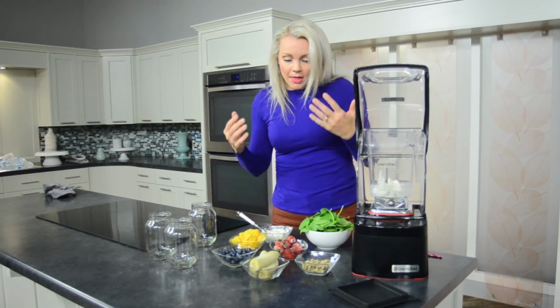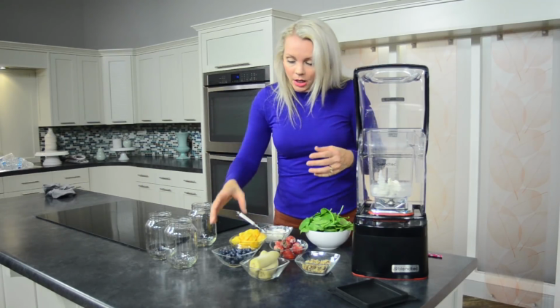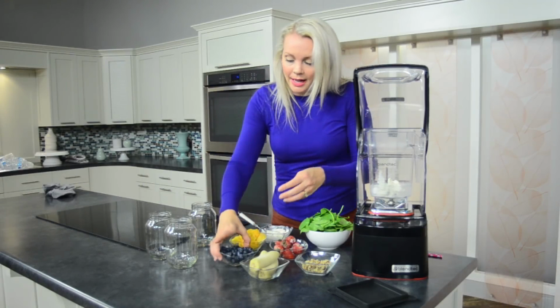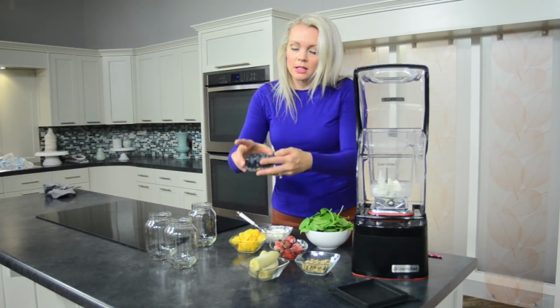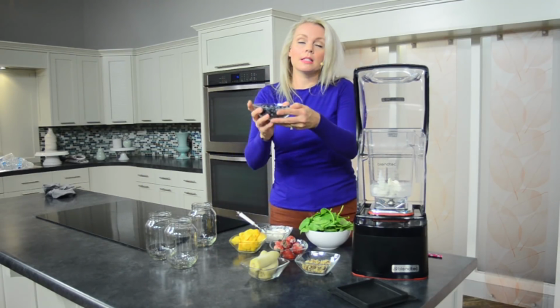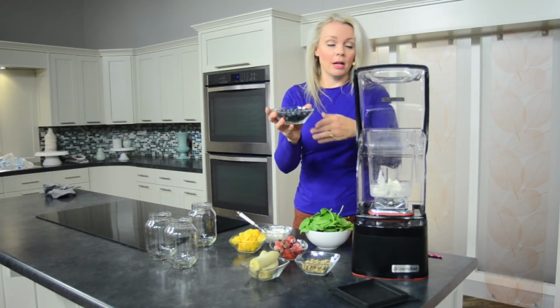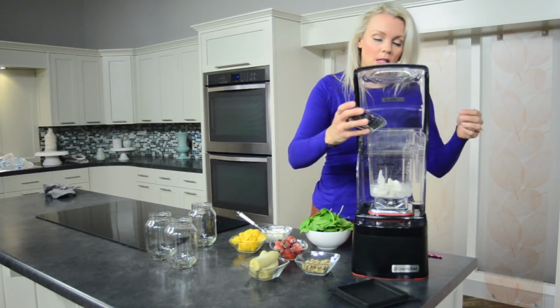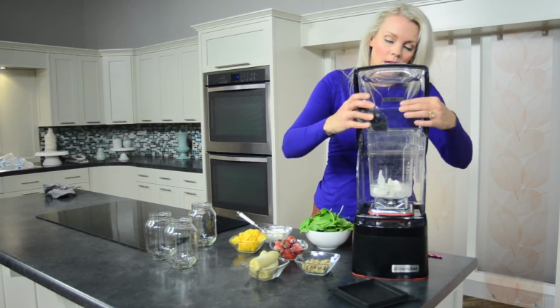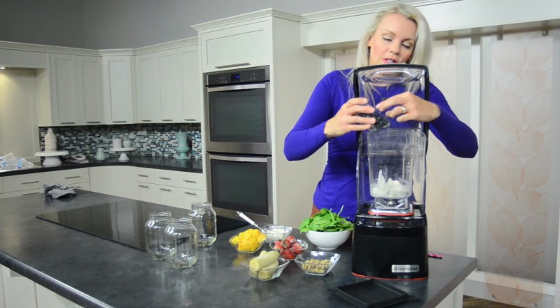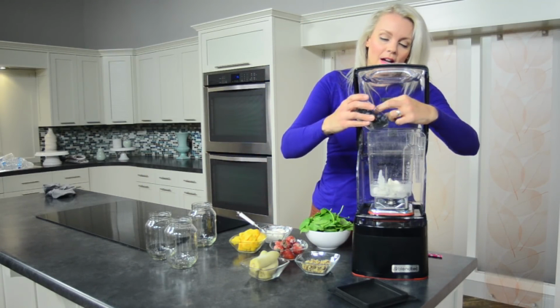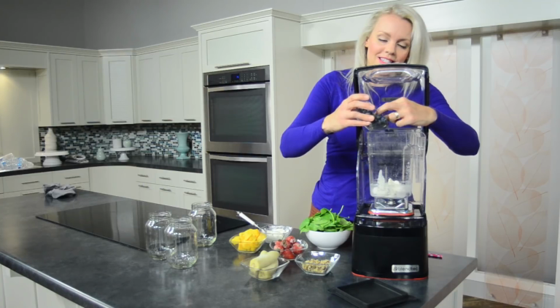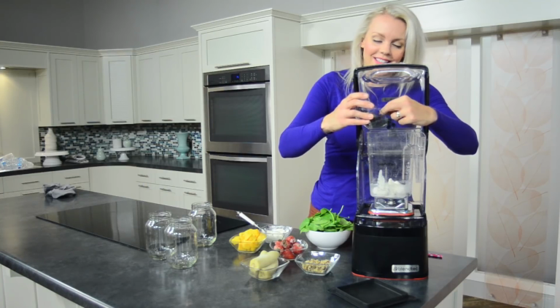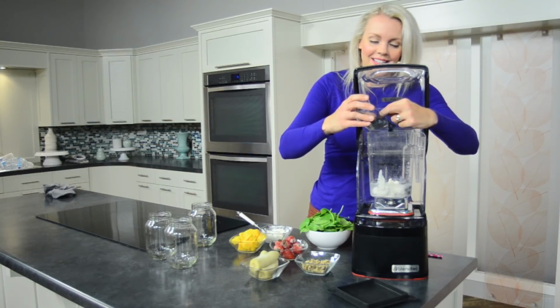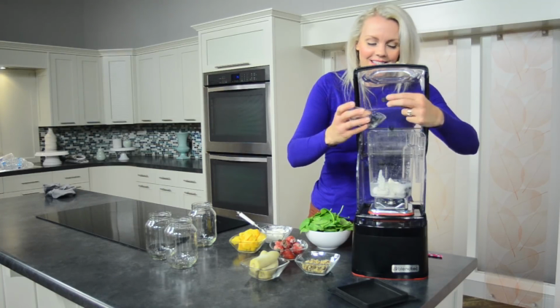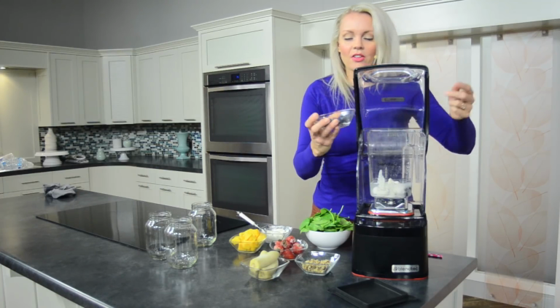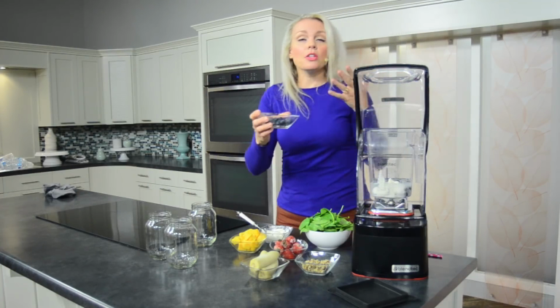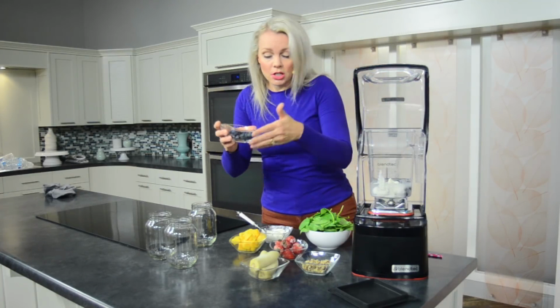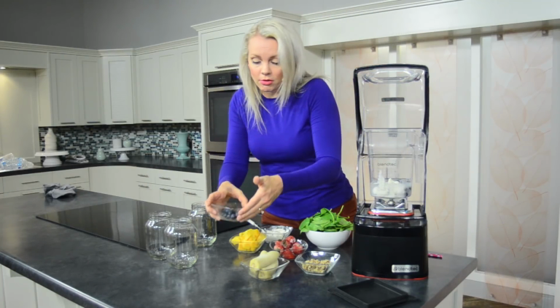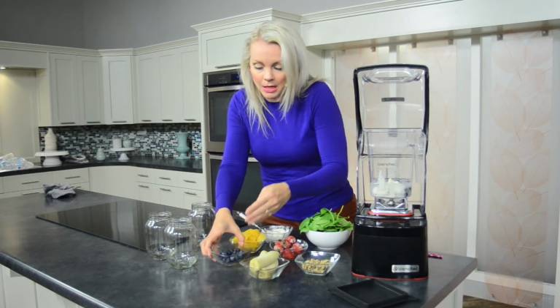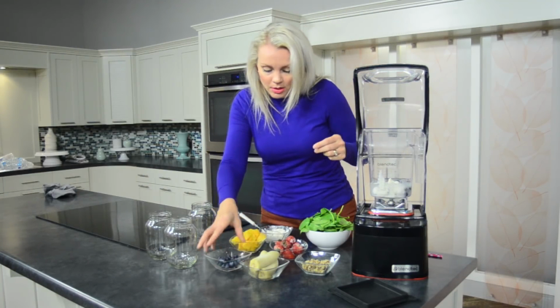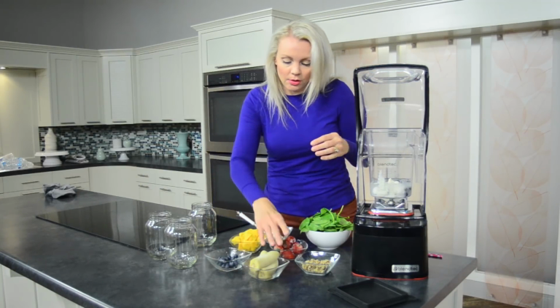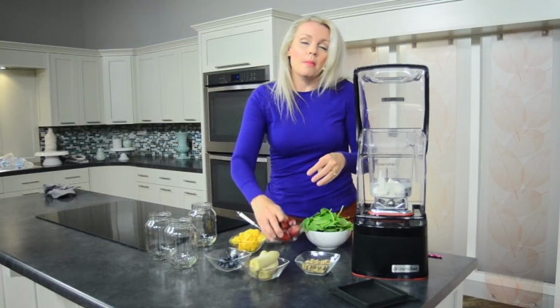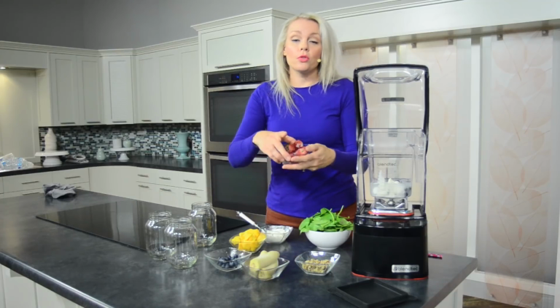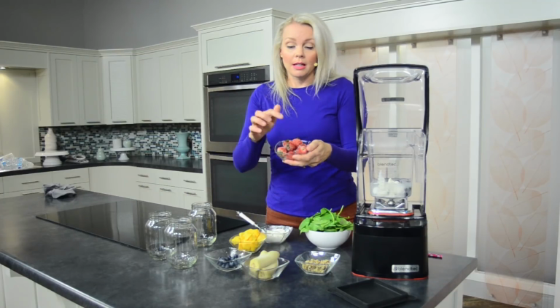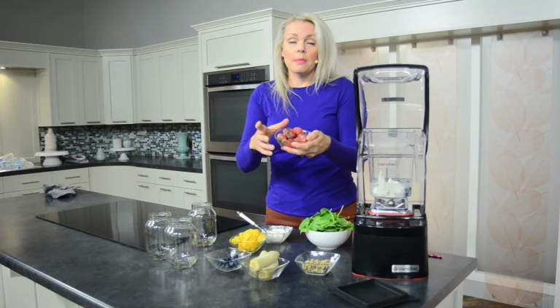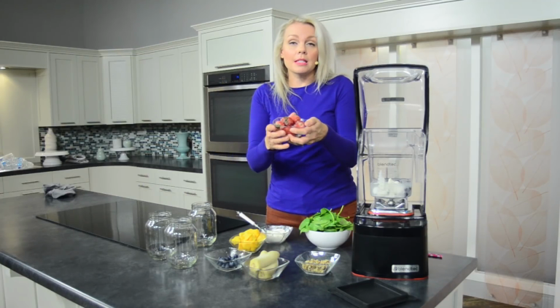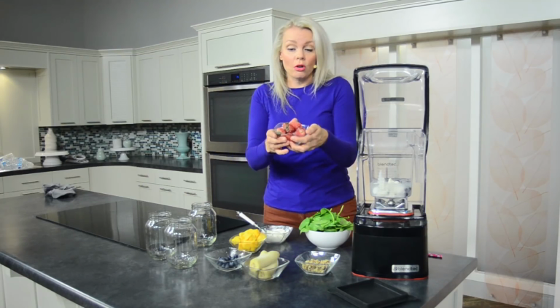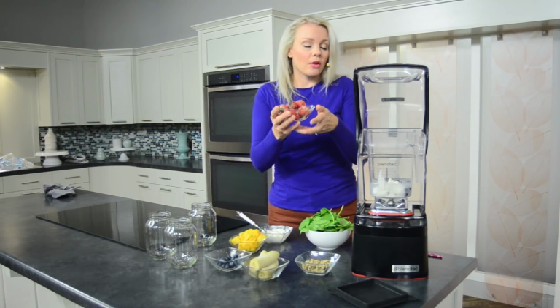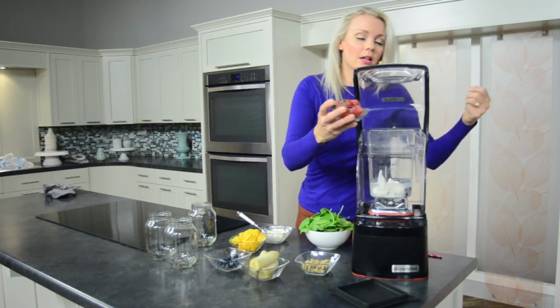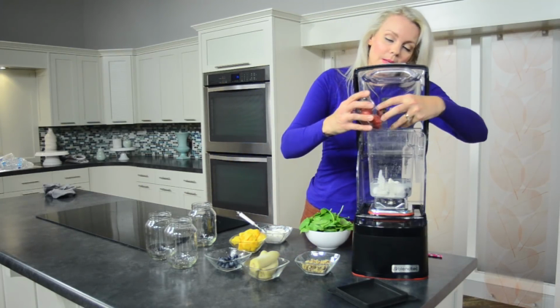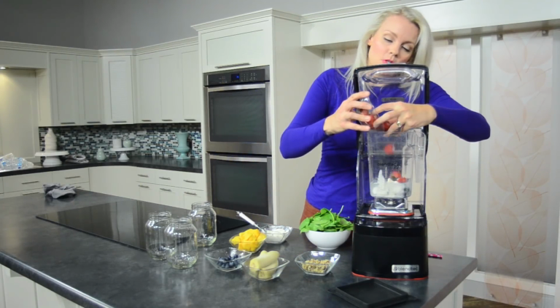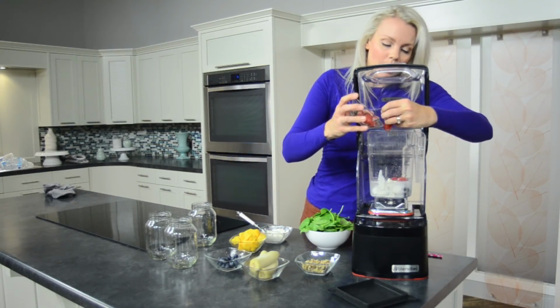Then I go ahead and add in some blueberries — good antioxidants. You can also freeze your fruit, that's going to make your smoothie a little more creamy. For example, I've got some strawberries right here, so I'm going to add in some strawberries.